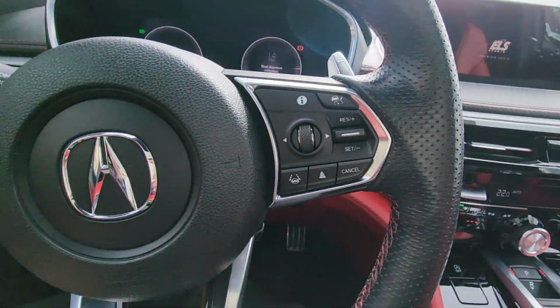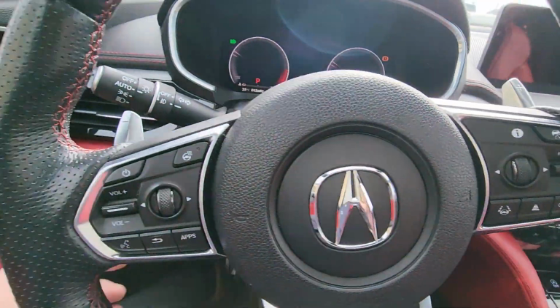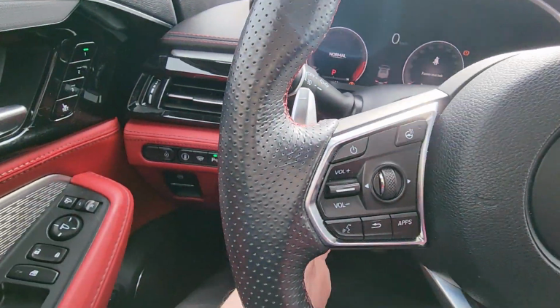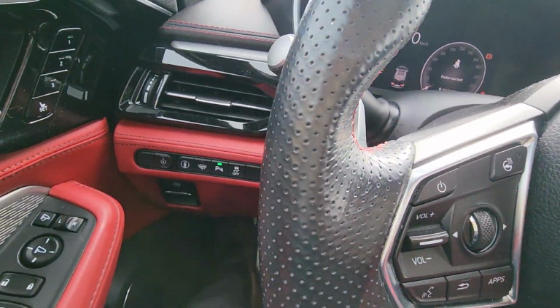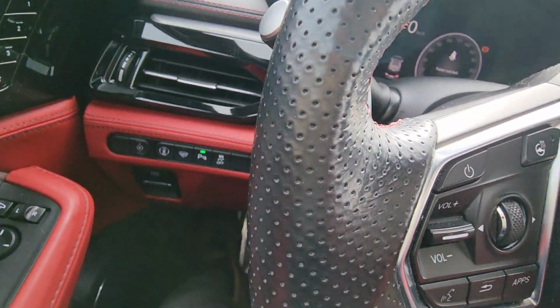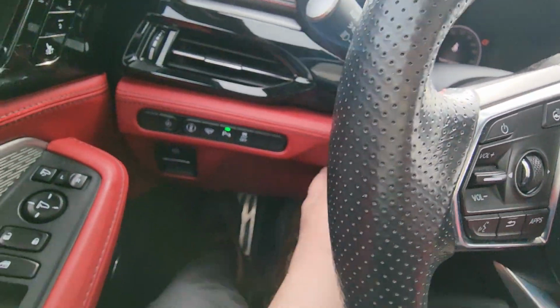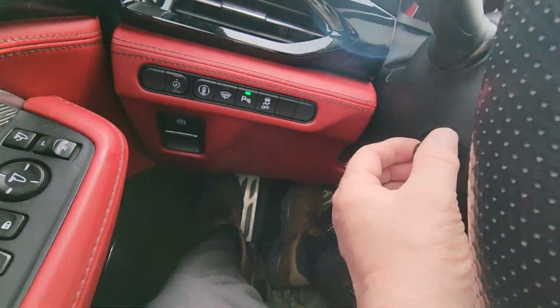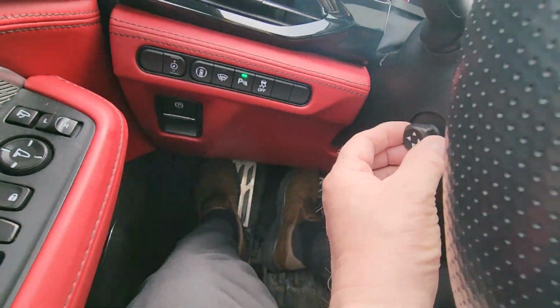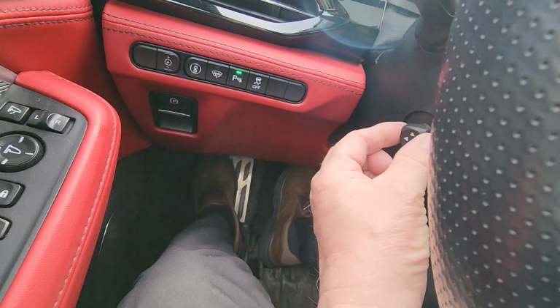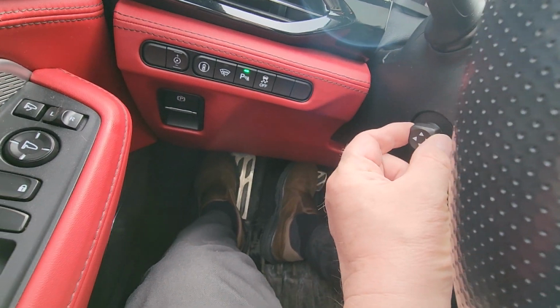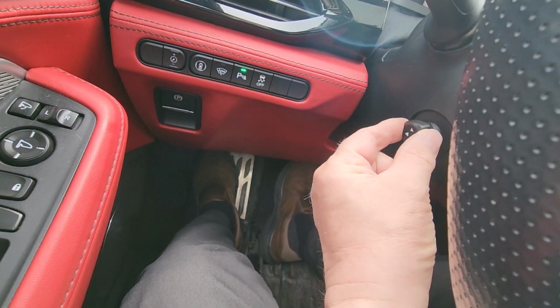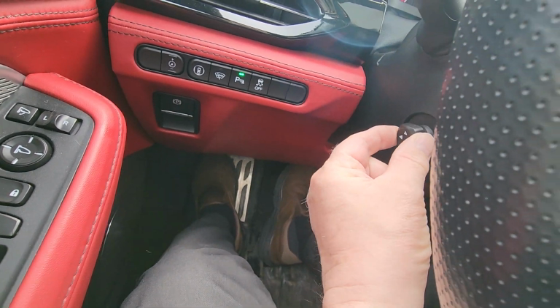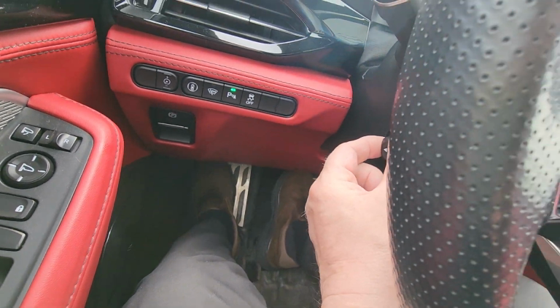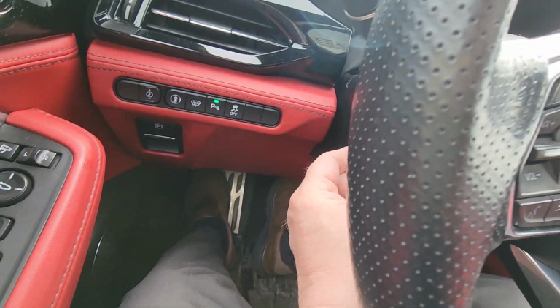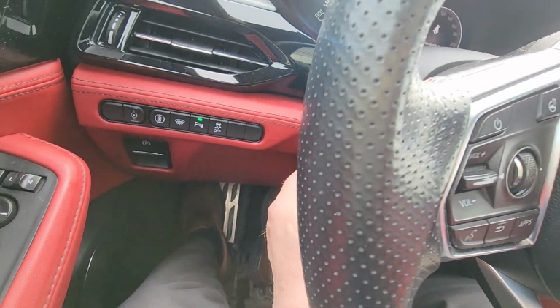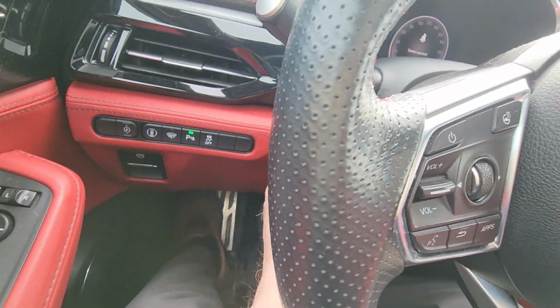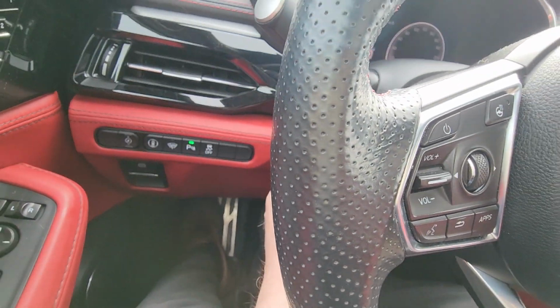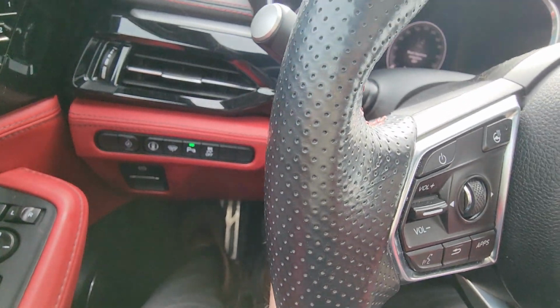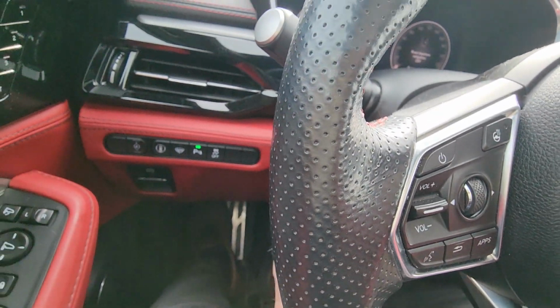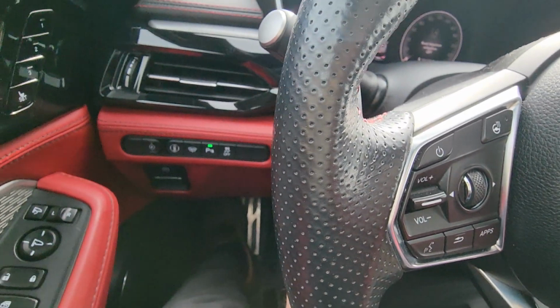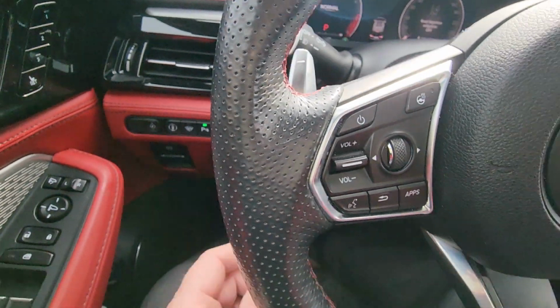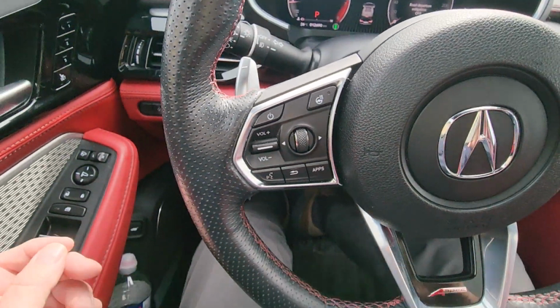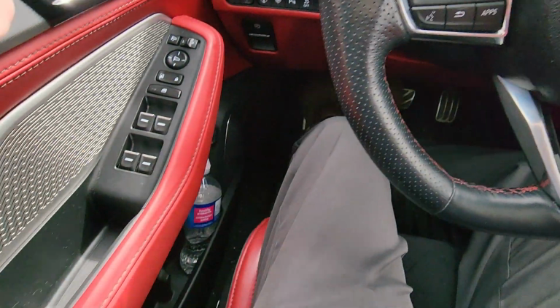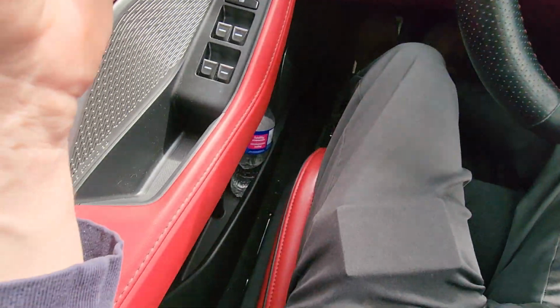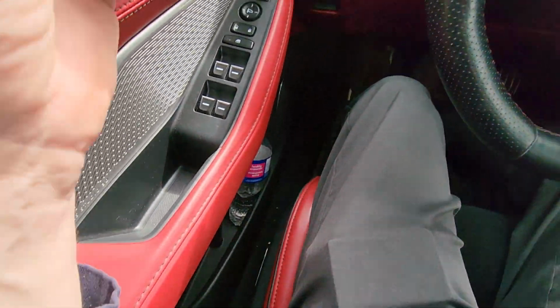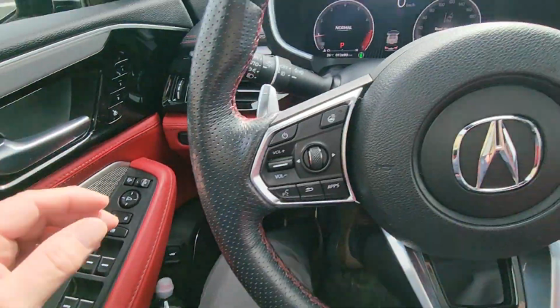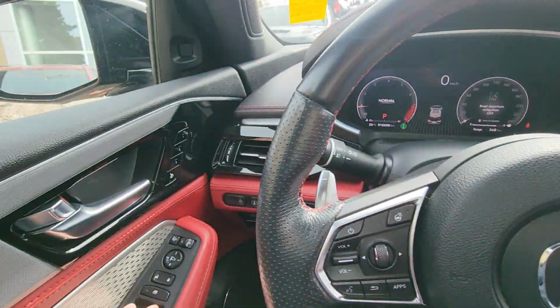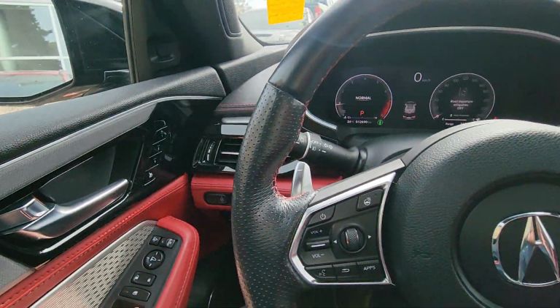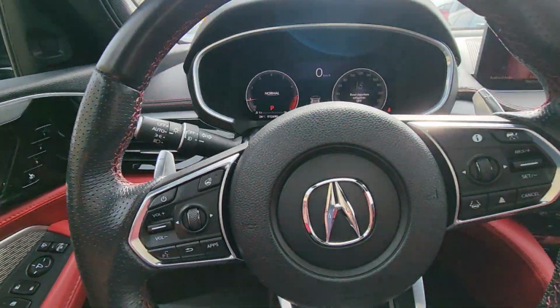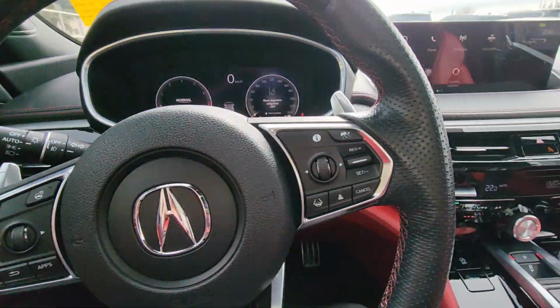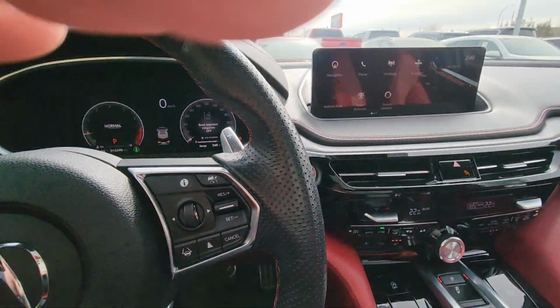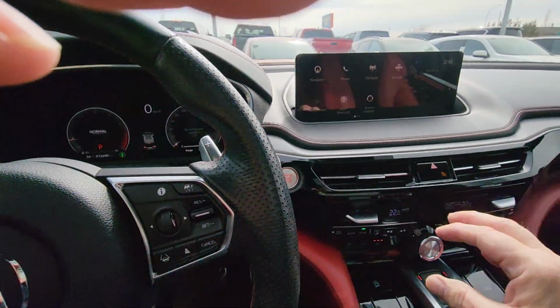You've got an electric steering wheel — that actually adjusts the steering wheel up and down for you, and also adjusts your seat as well from the seat memory when you get in there.